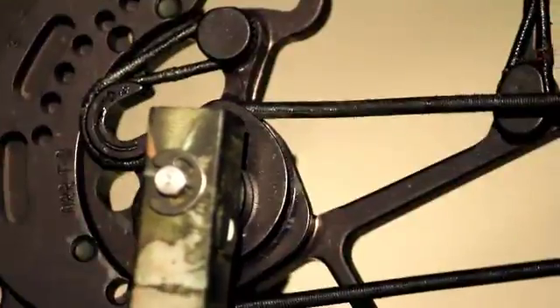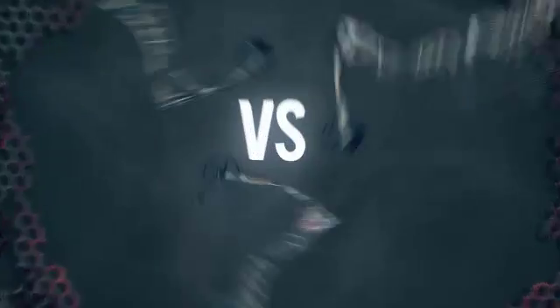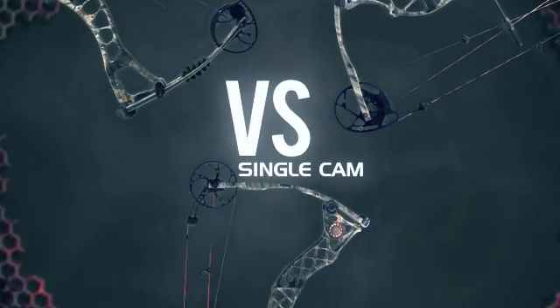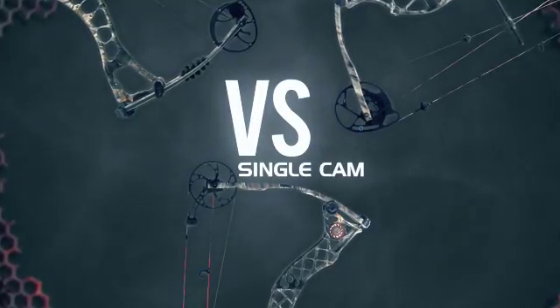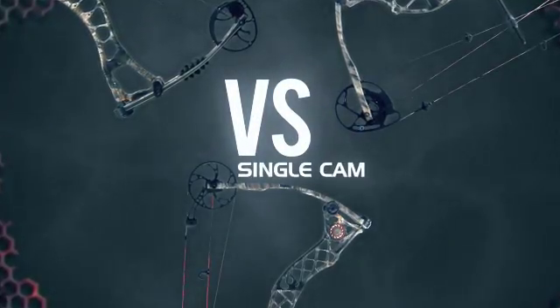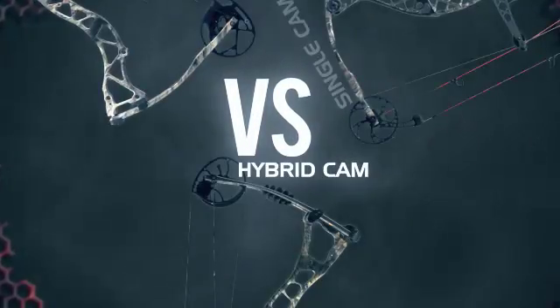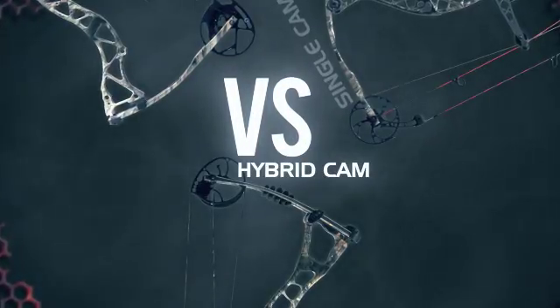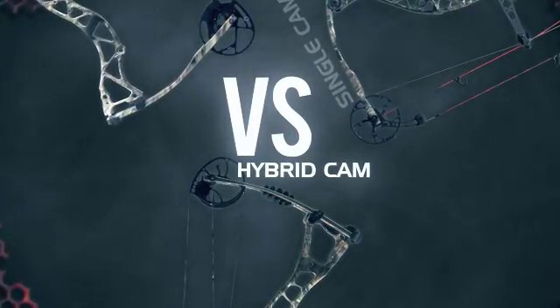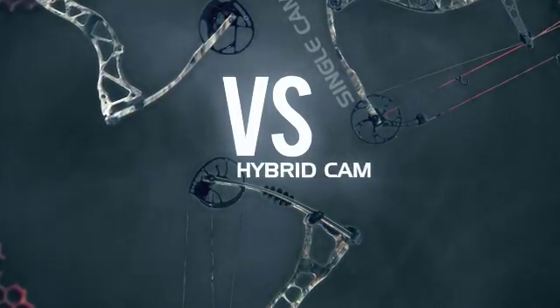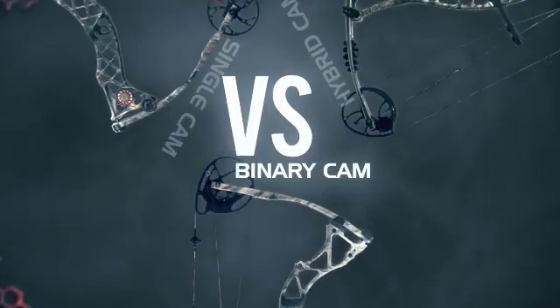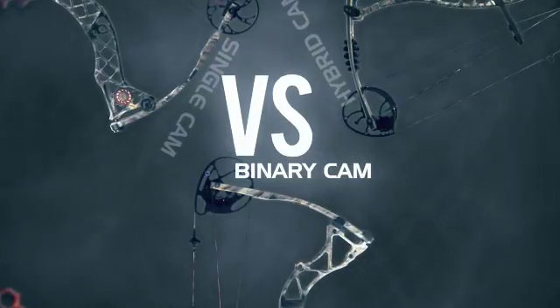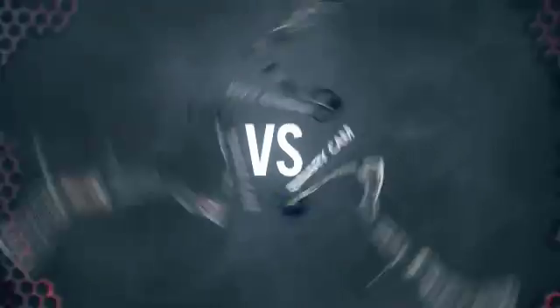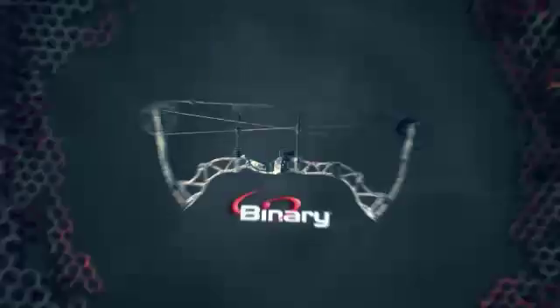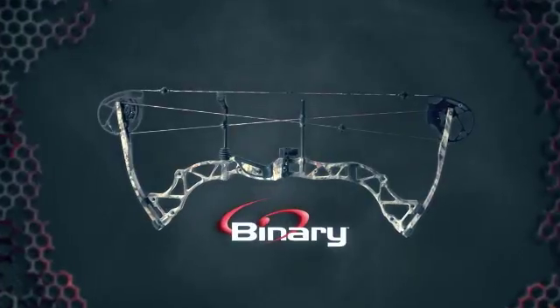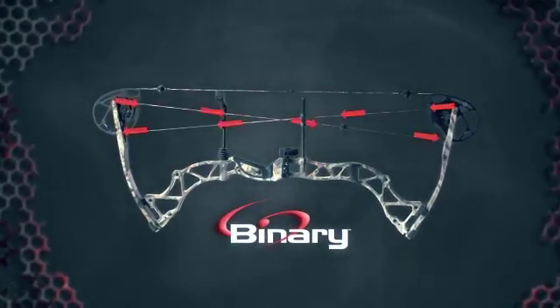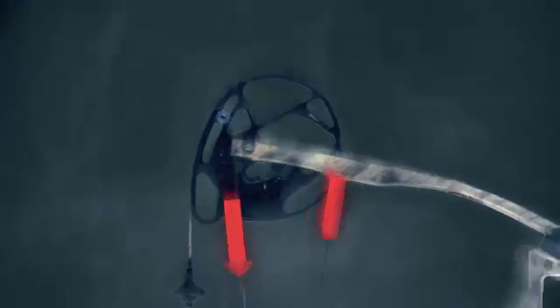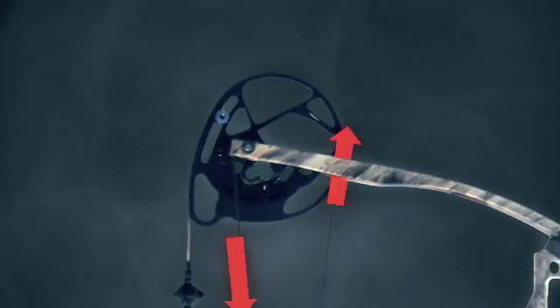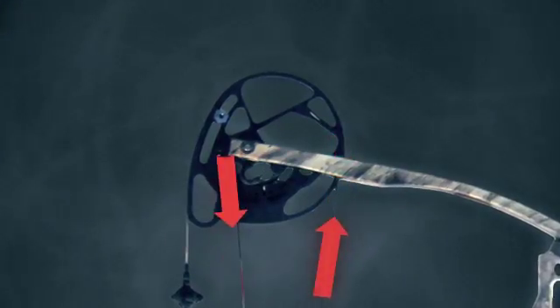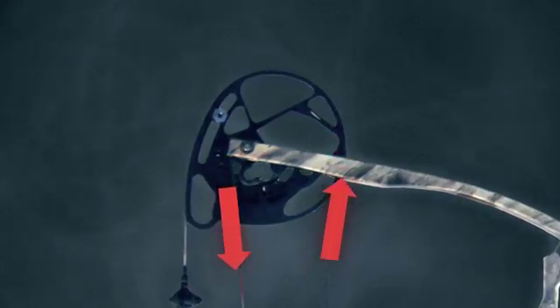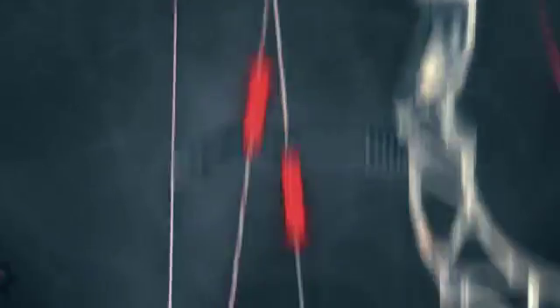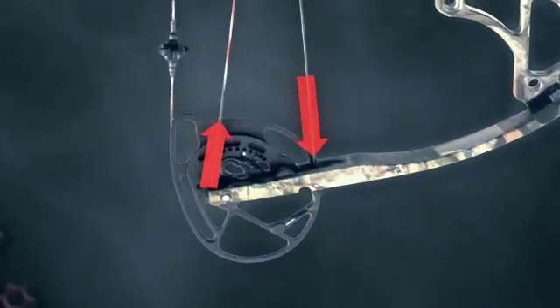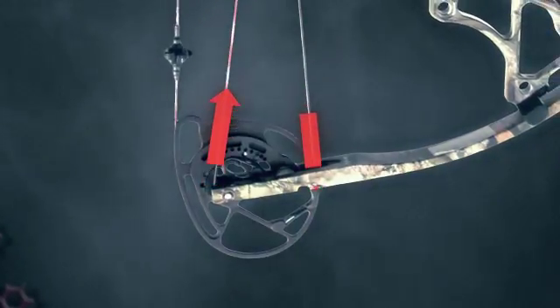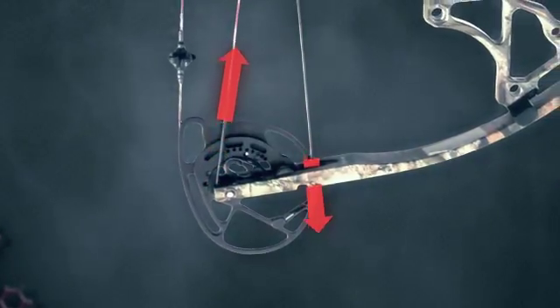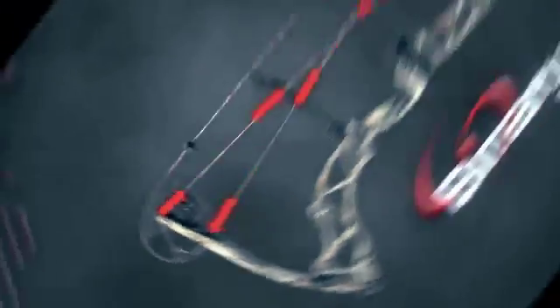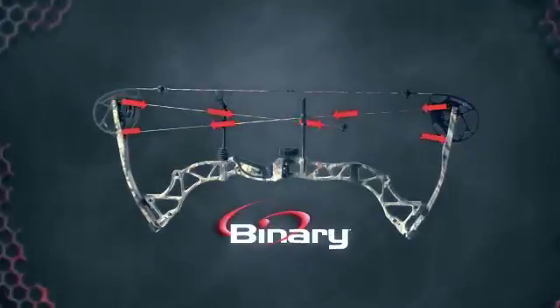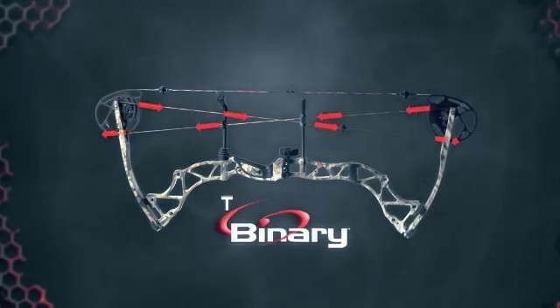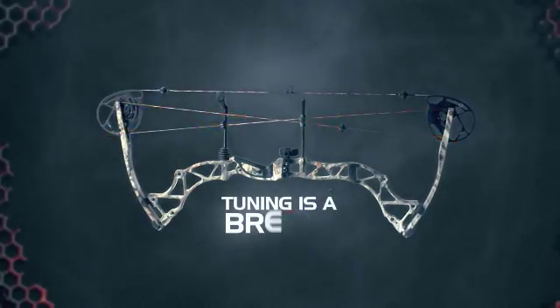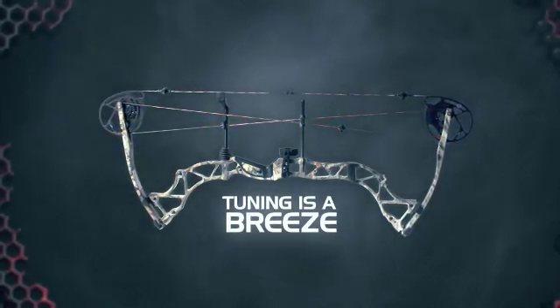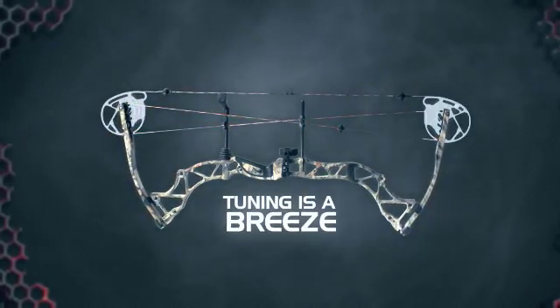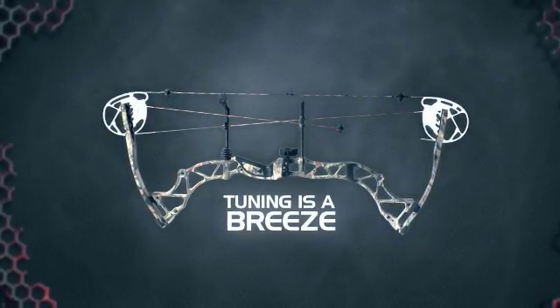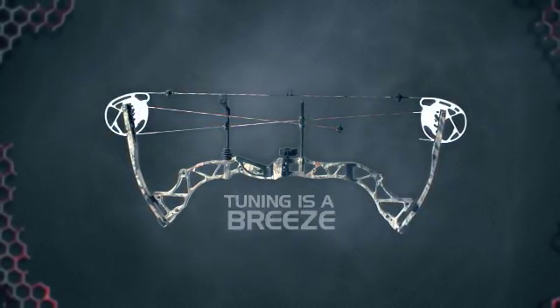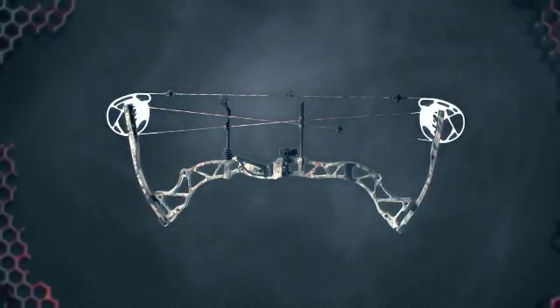Unlike asymmetric single cam and hybrid cam systems, only Binary Cams are slave to each other, eliminating any chance of synchronization issues. As a result, tuning is a breeze, and once set, it stays put.